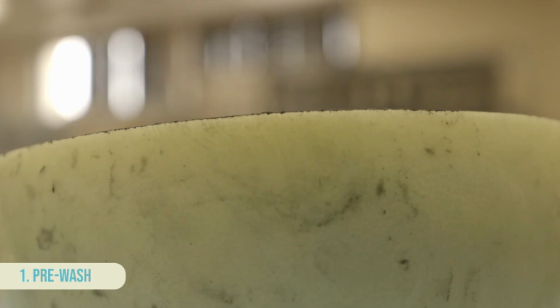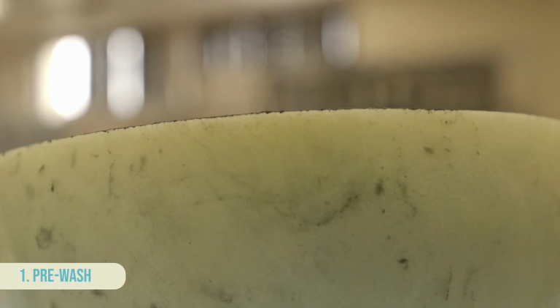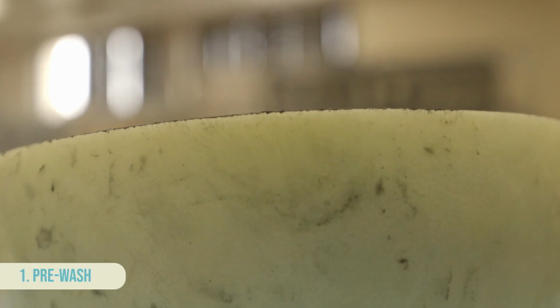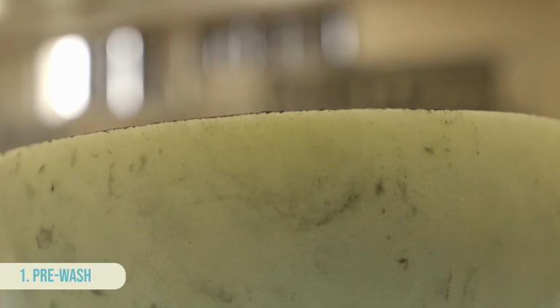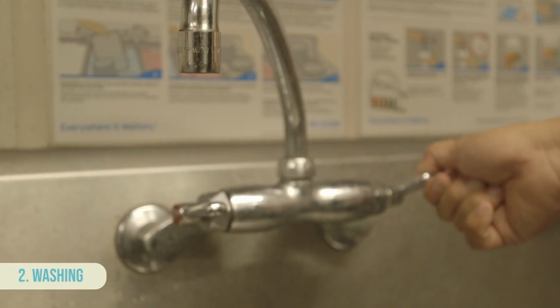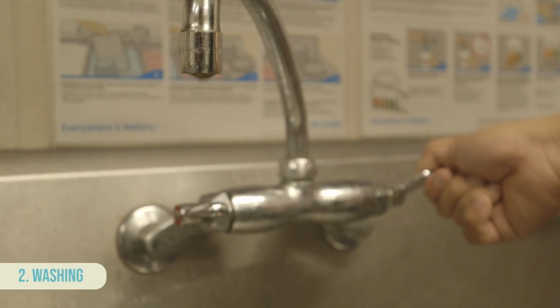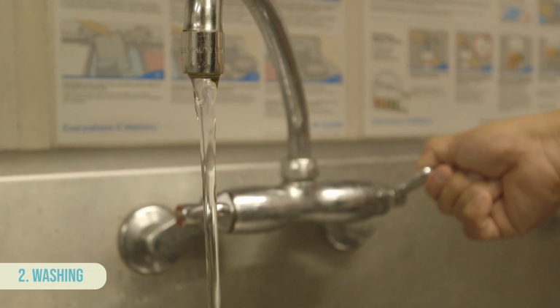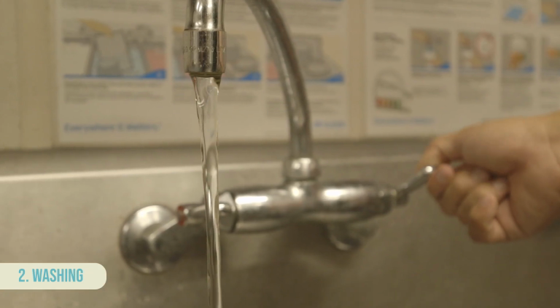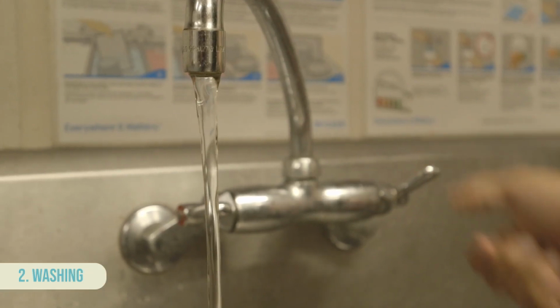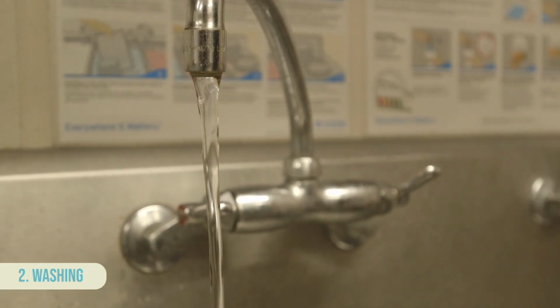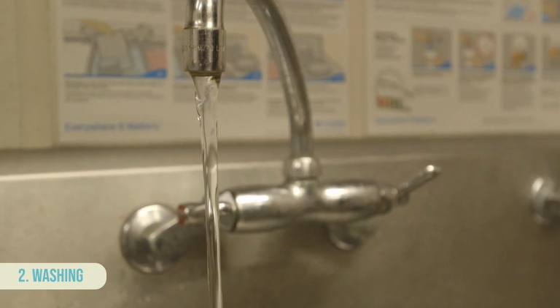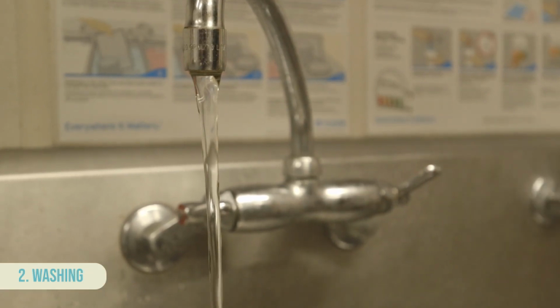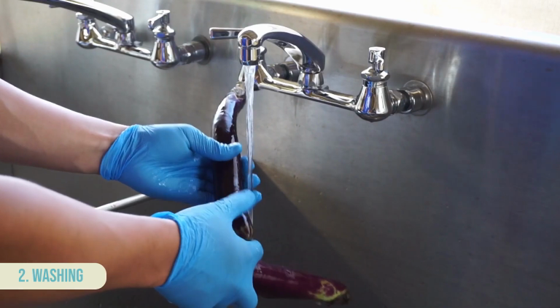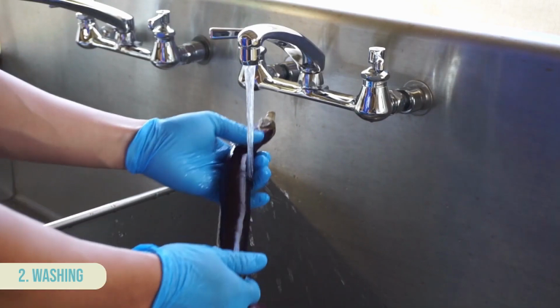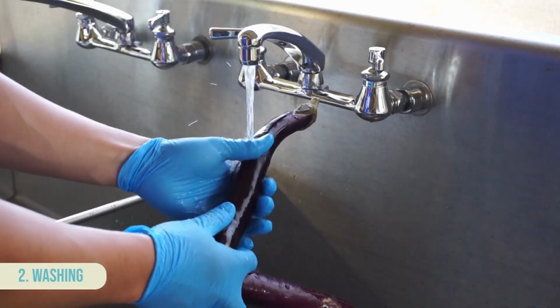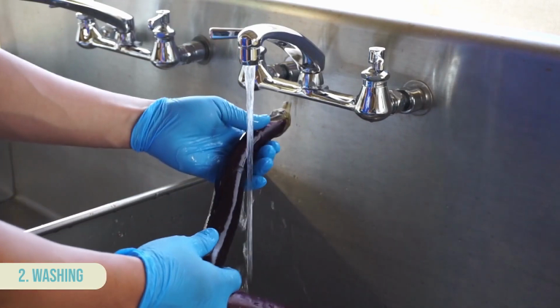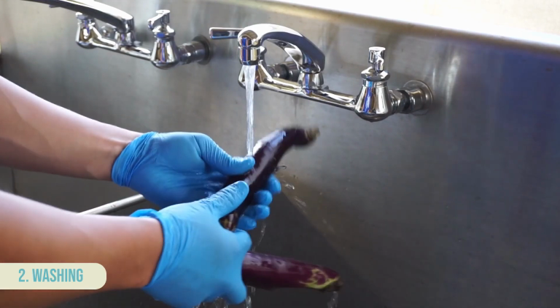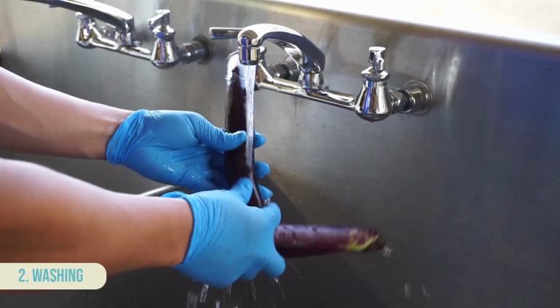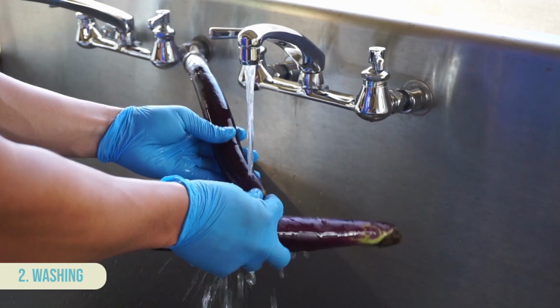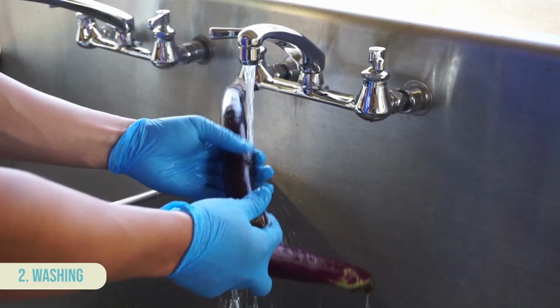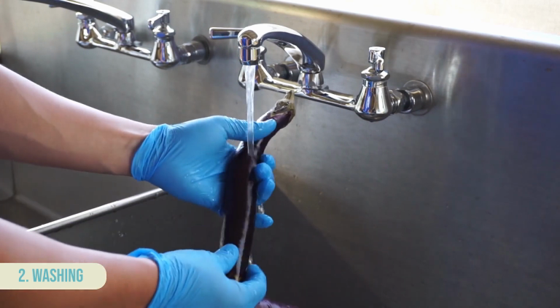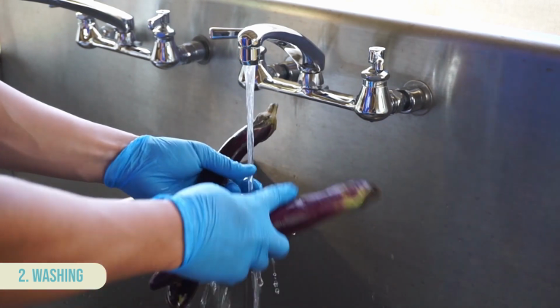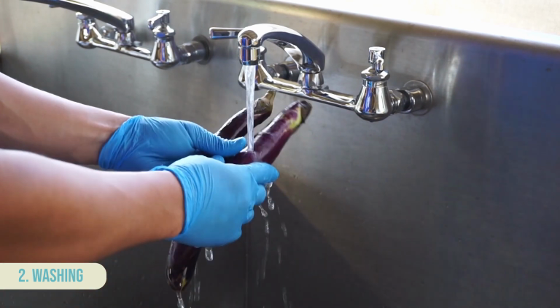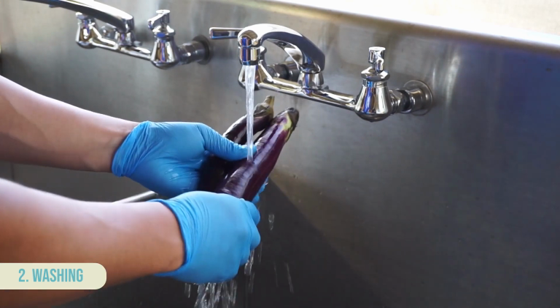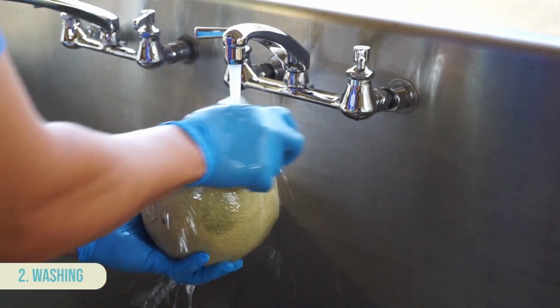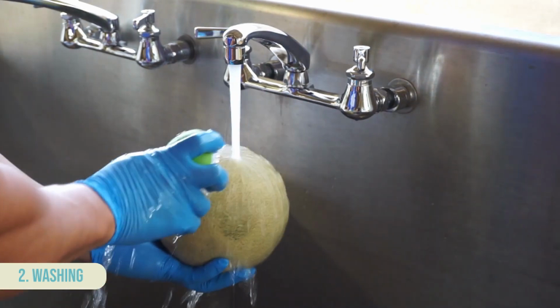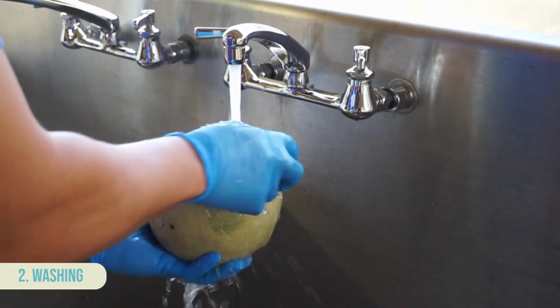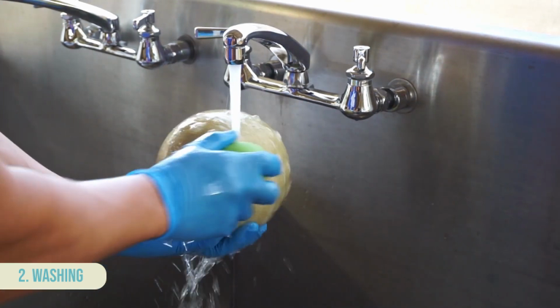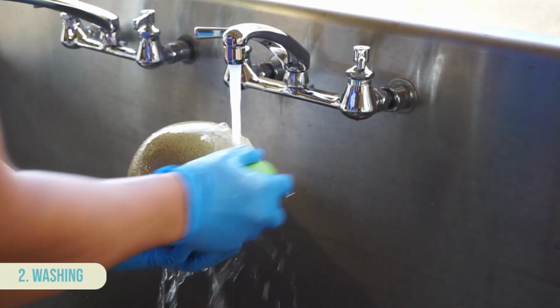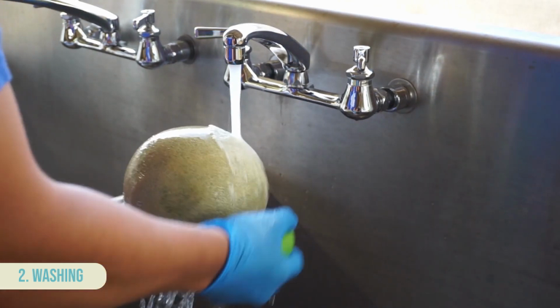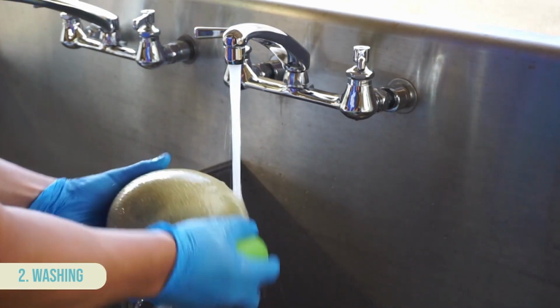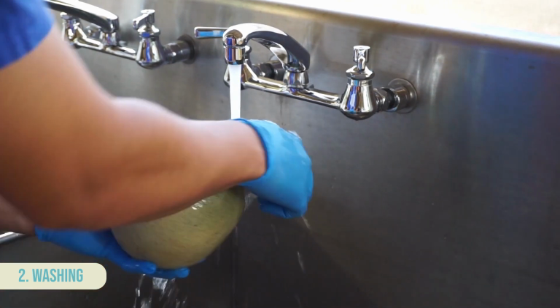Now let's get to washing. Under cool, clean, running water, rub produce with adequate pressure to remove dirt and debris adhered to the surface. For produce with thicker skins, utilize a scrub brush to get a deeper clean.